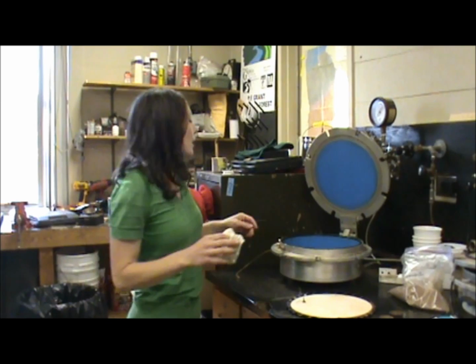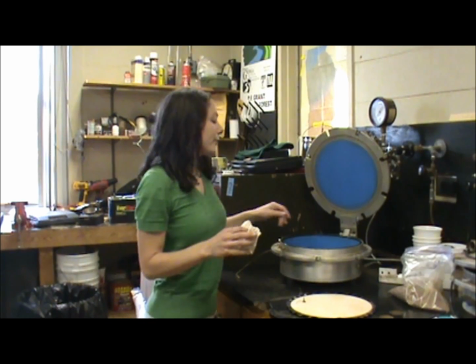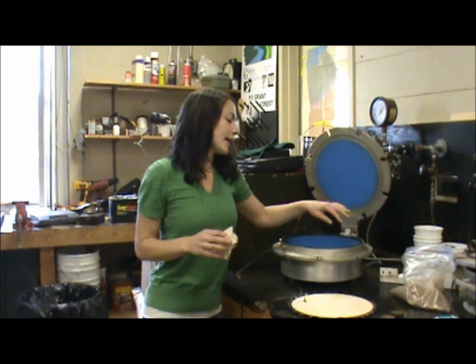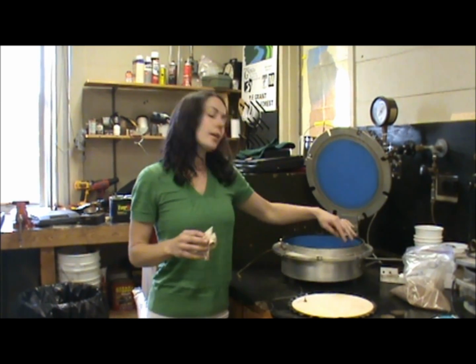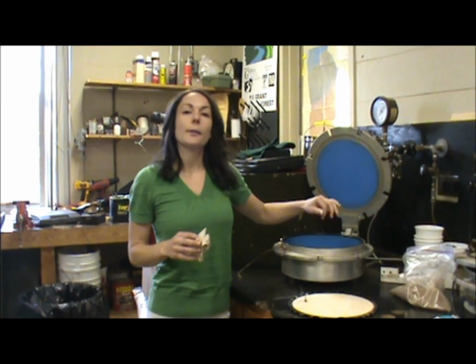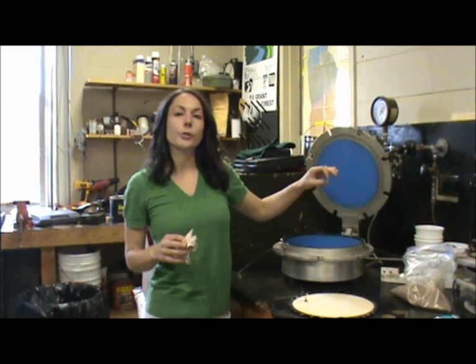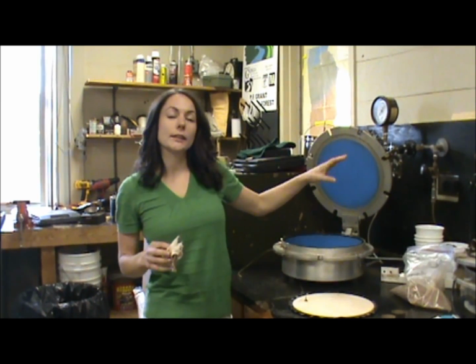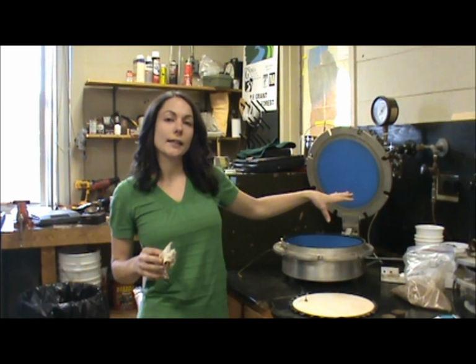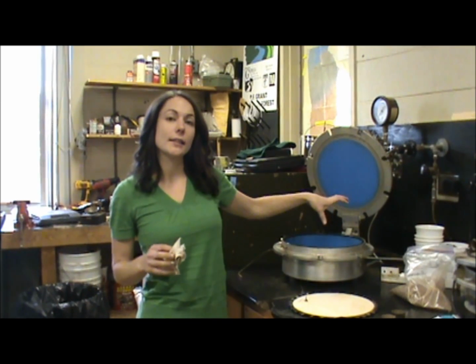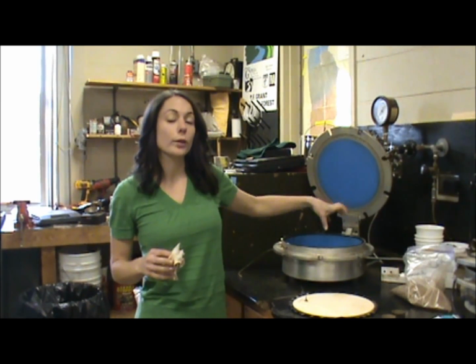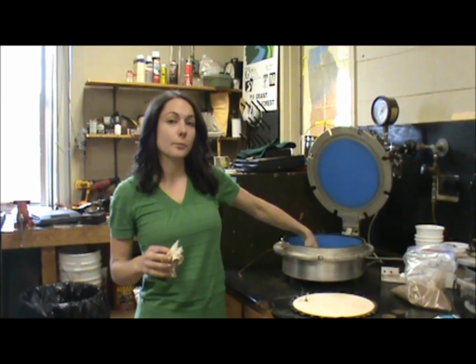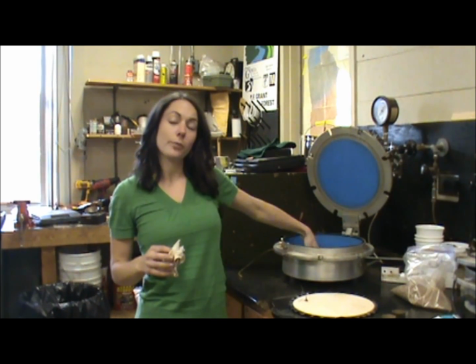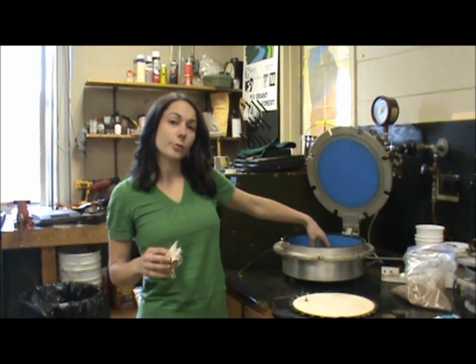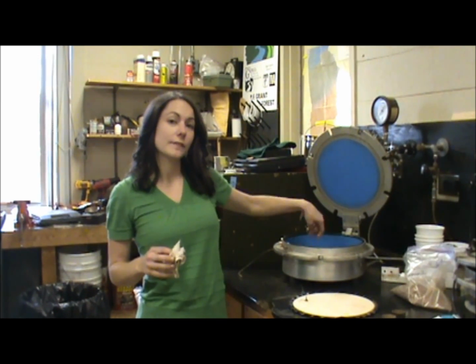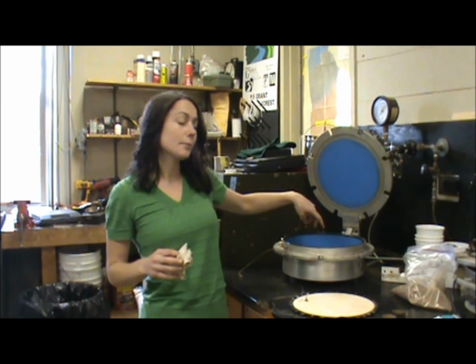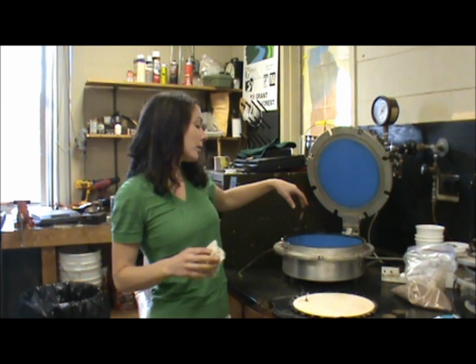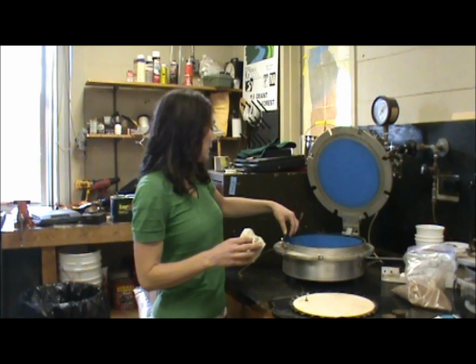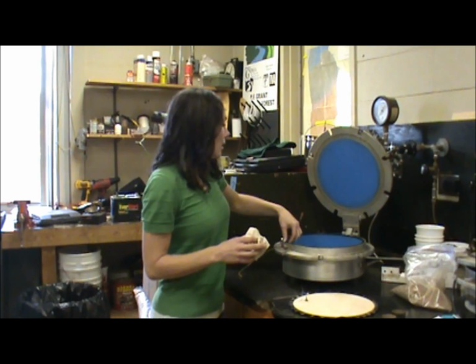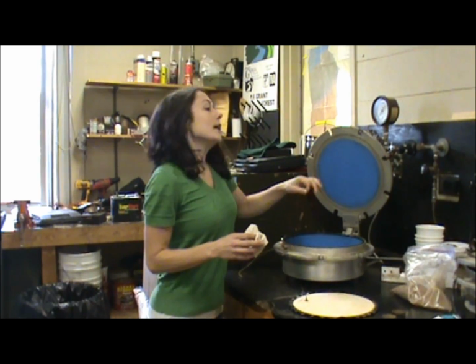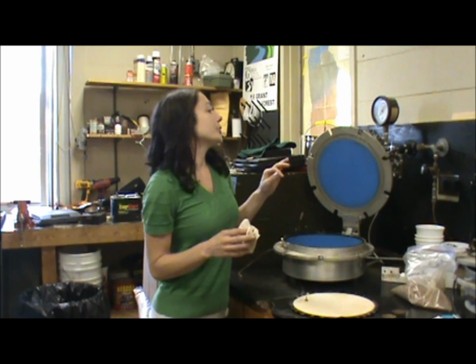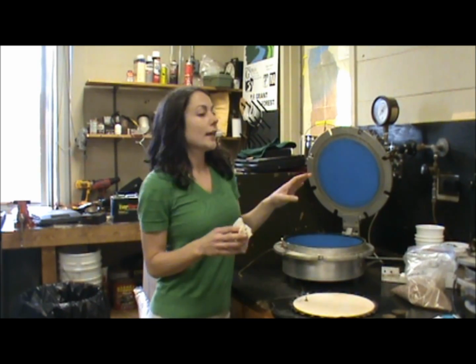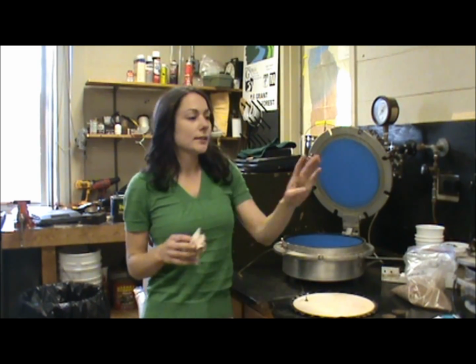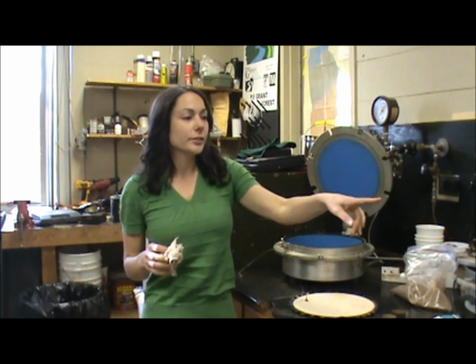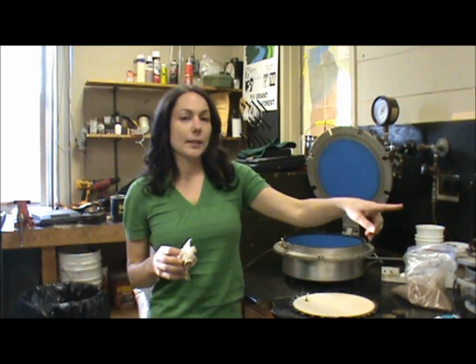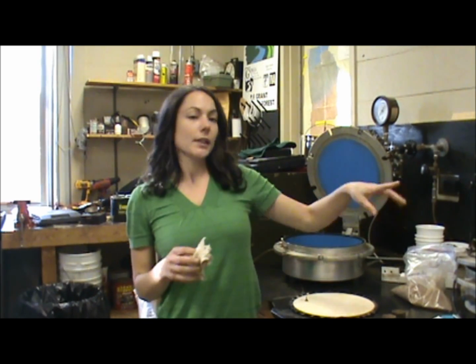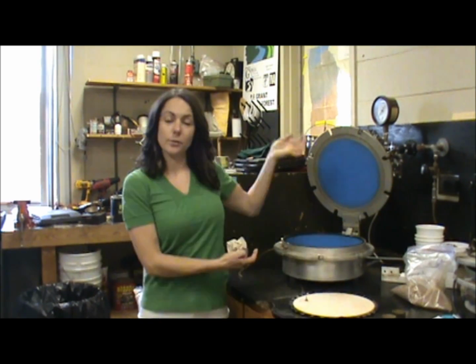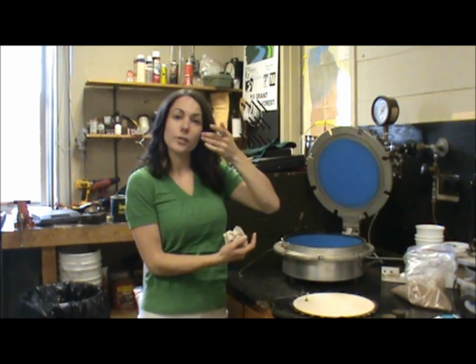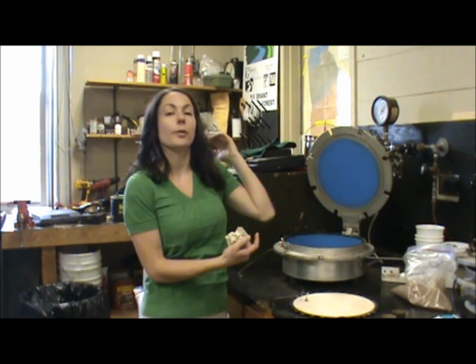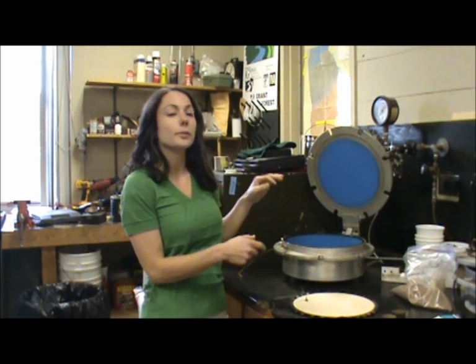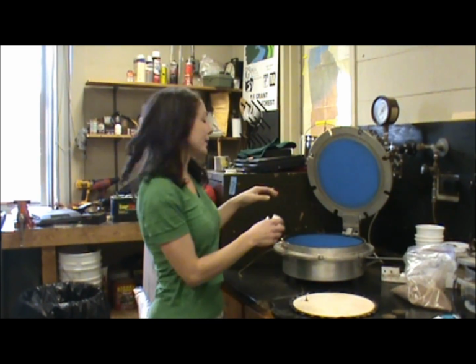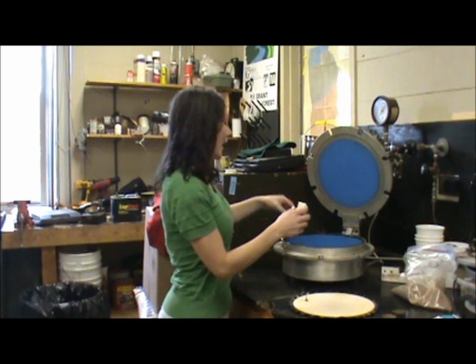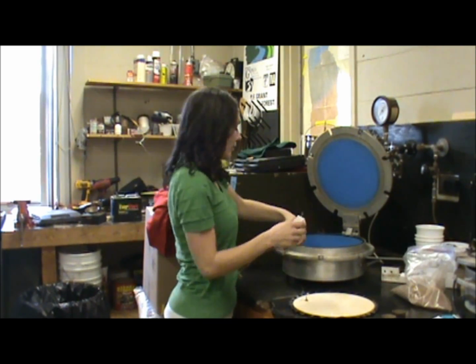For the second part of lab two, we're going to test the wilting point pressure, which is 15 bars. To do that, instead of using the tempi cells, we're going to use a pressure plate extractor.